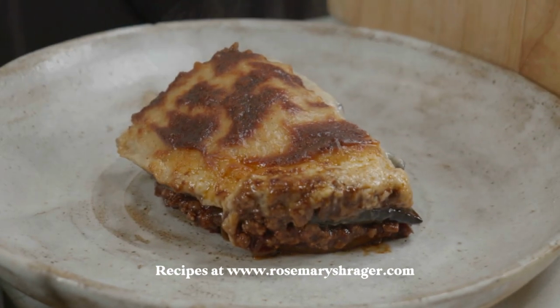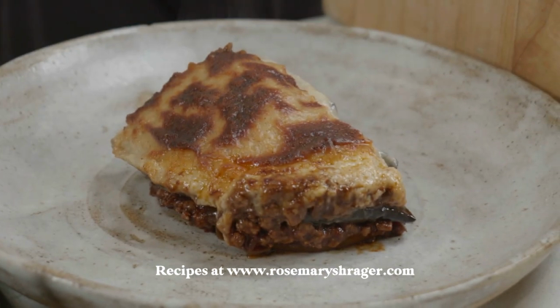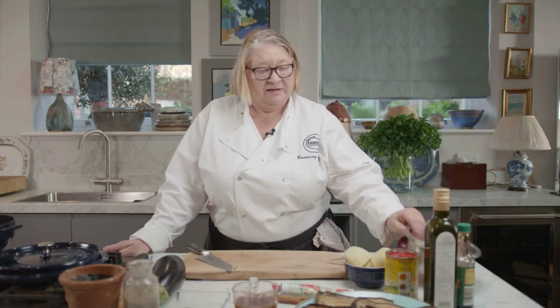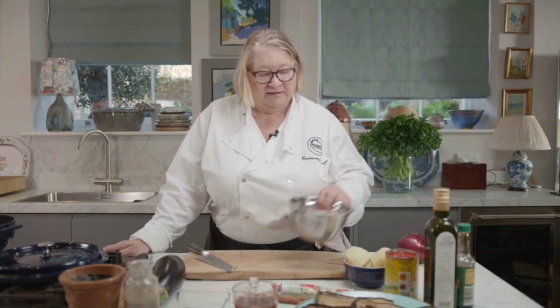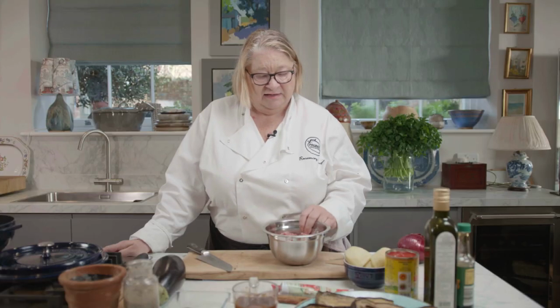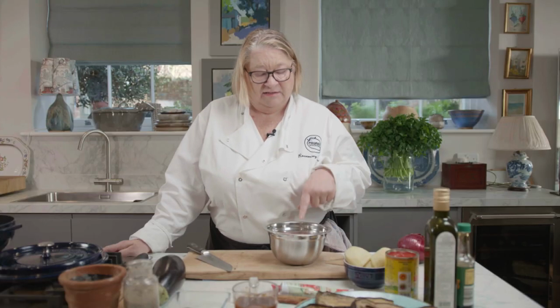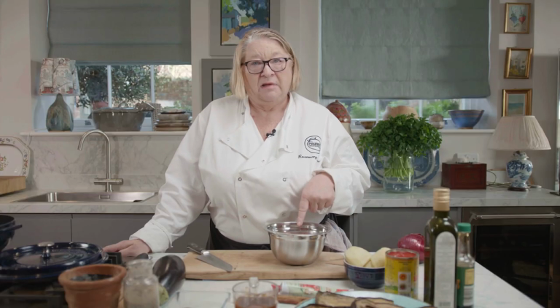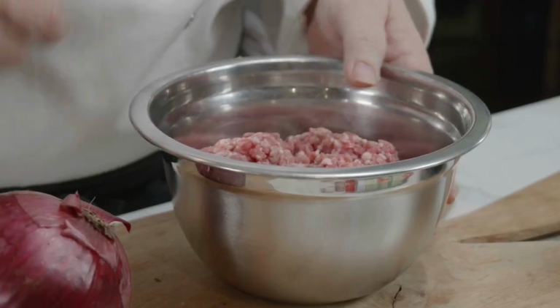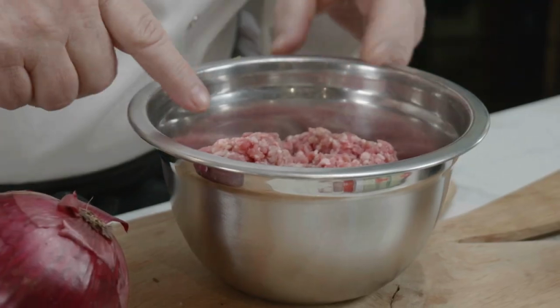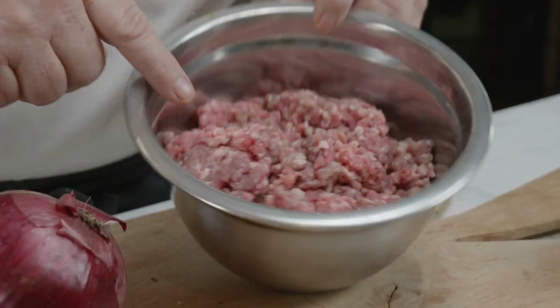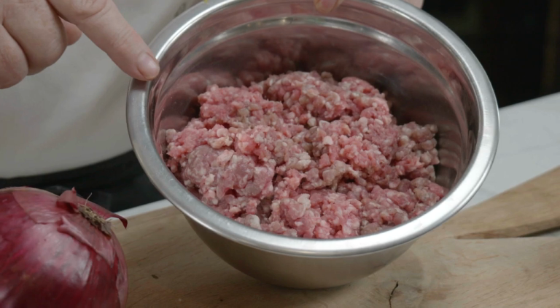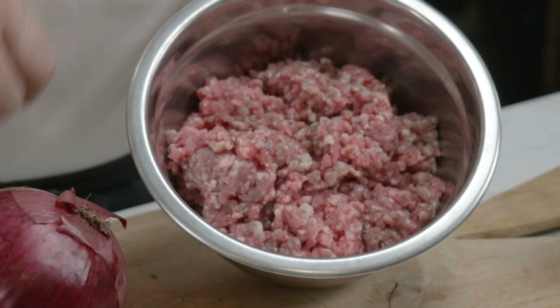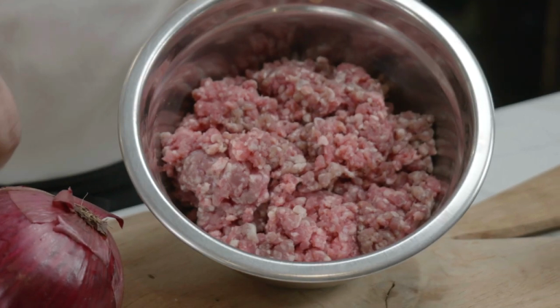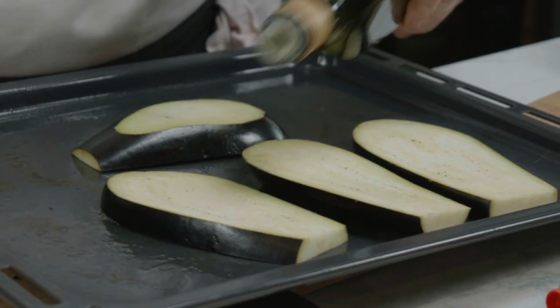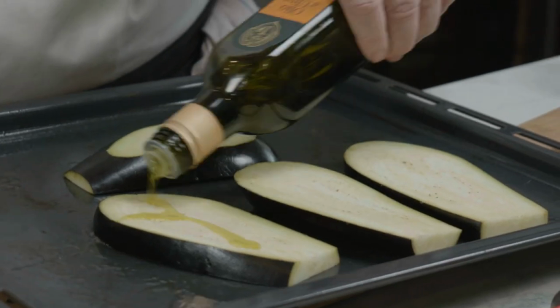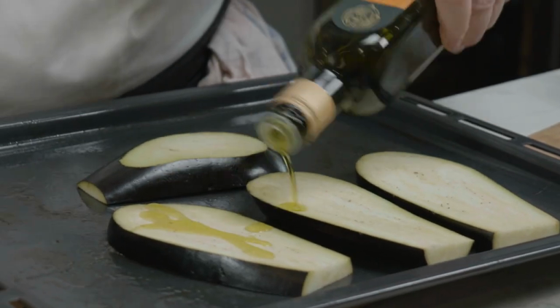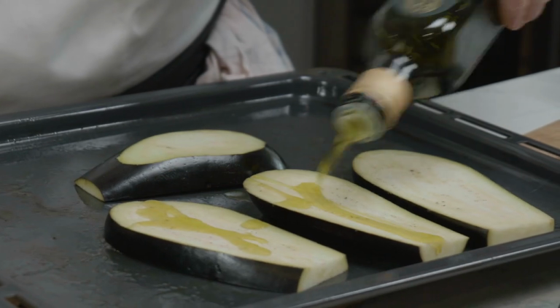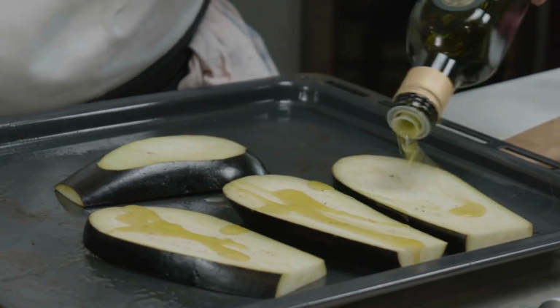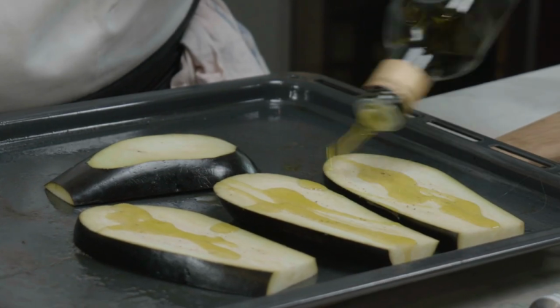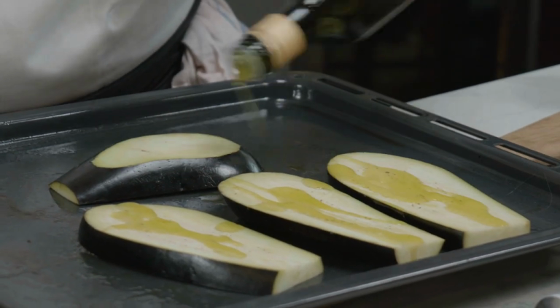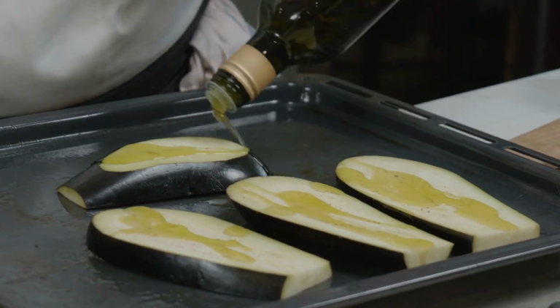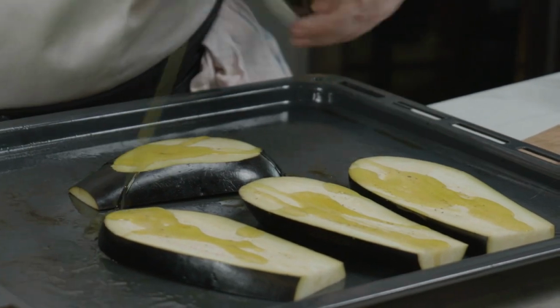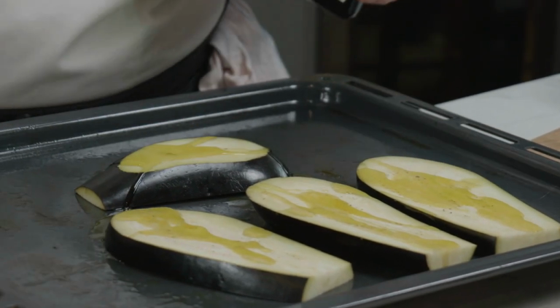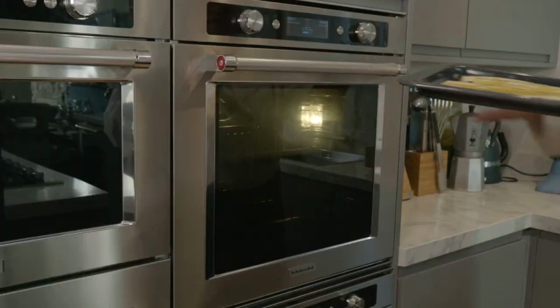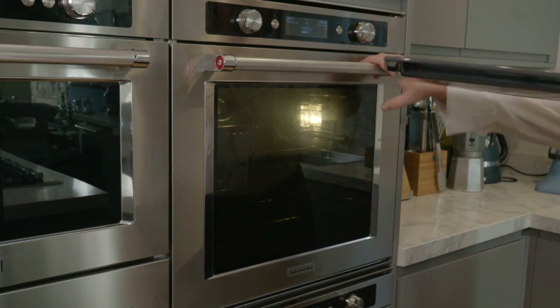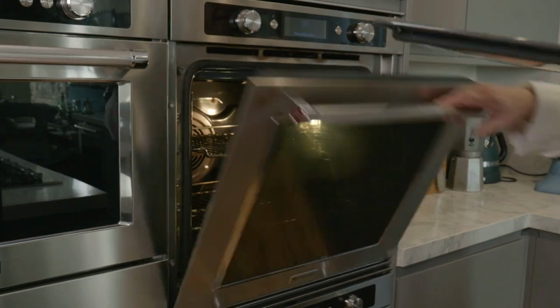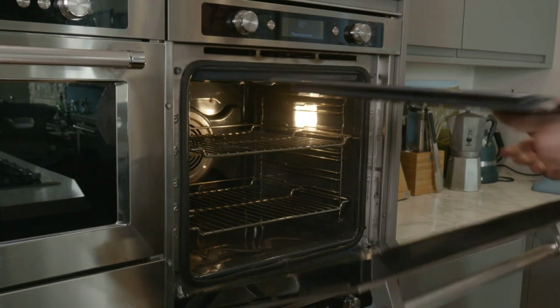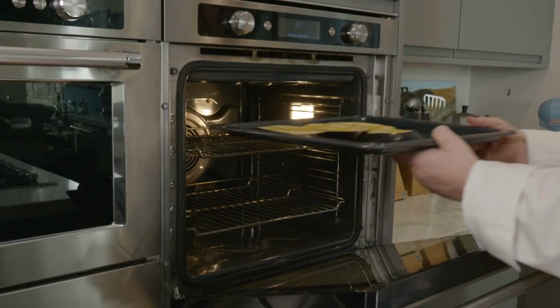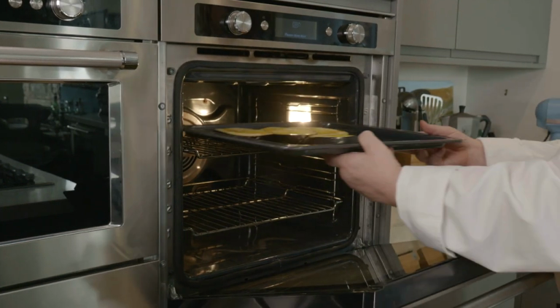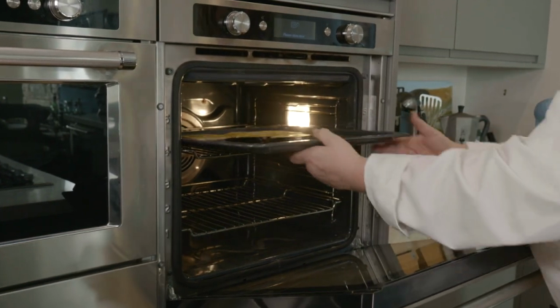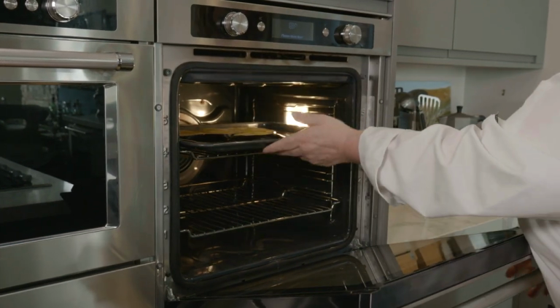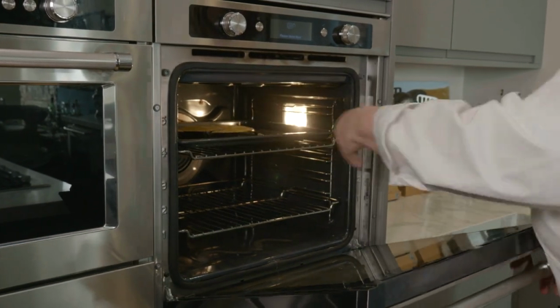Here we have some lovely lamb. We've got some aubergines. Put some olive oil over — drizzle olive oil. I'm going to put this in the oven now for about 25 minutes.